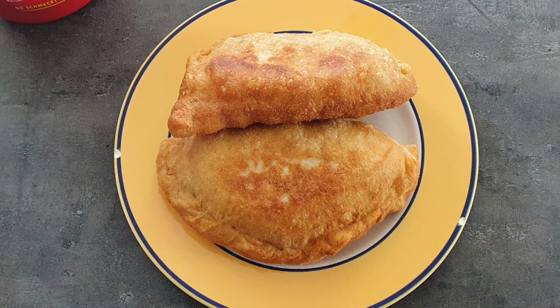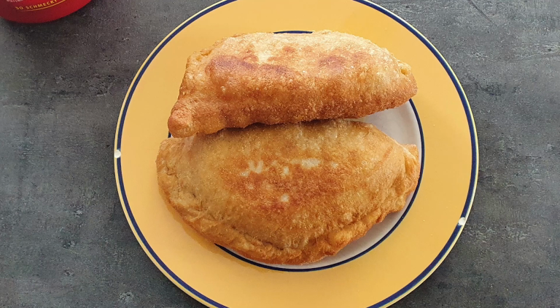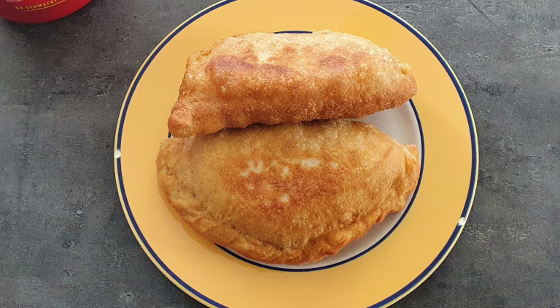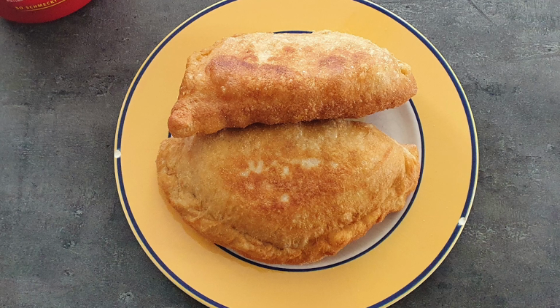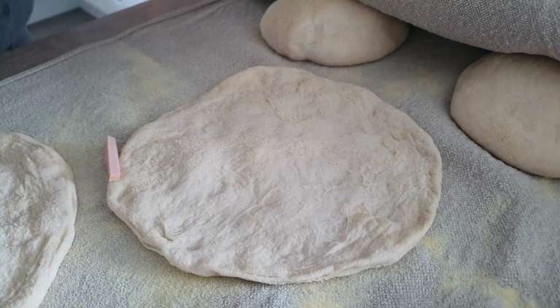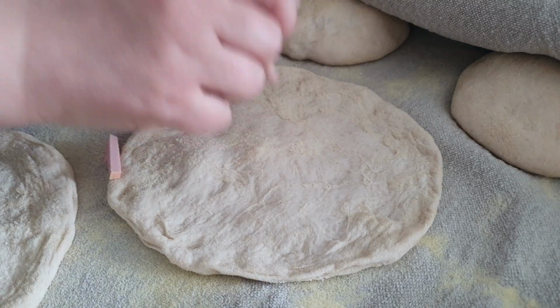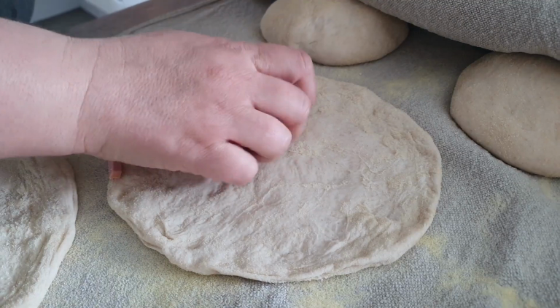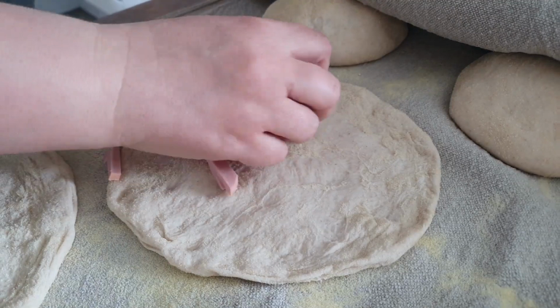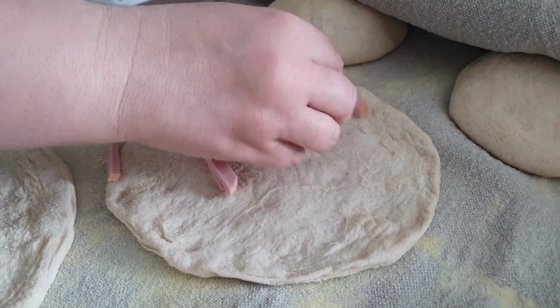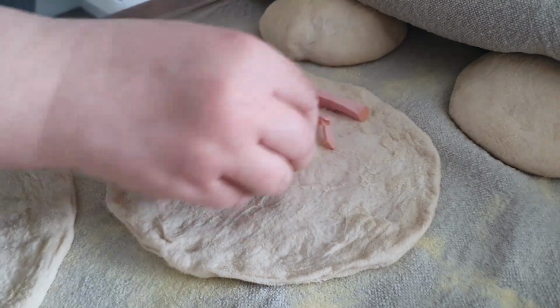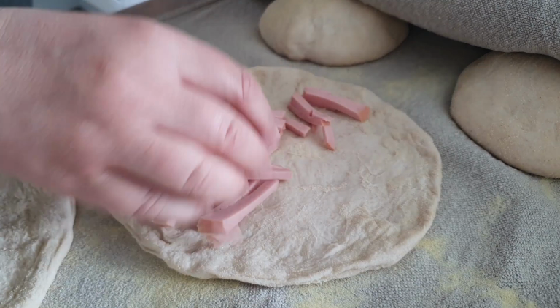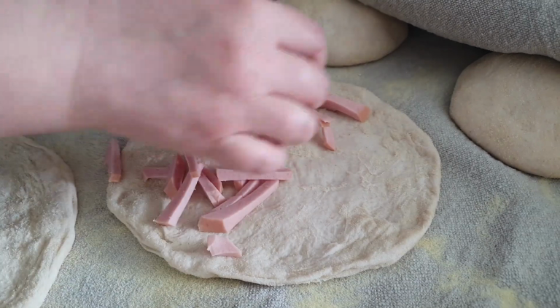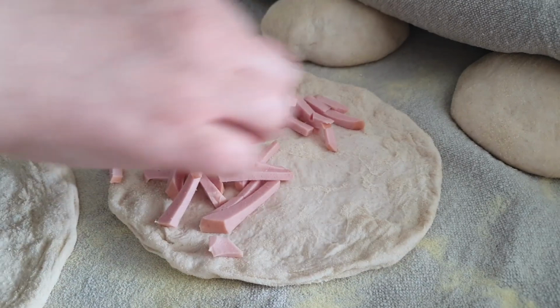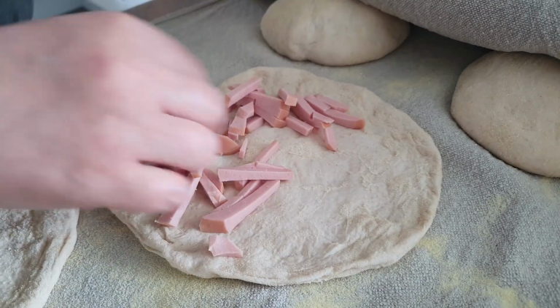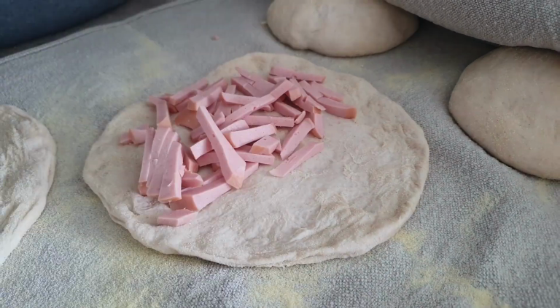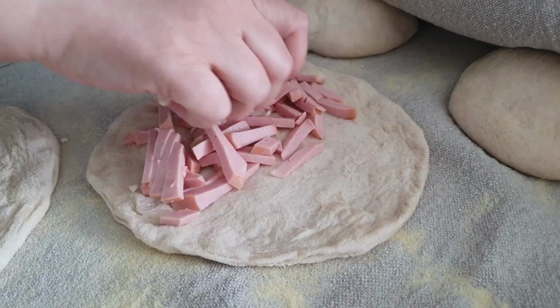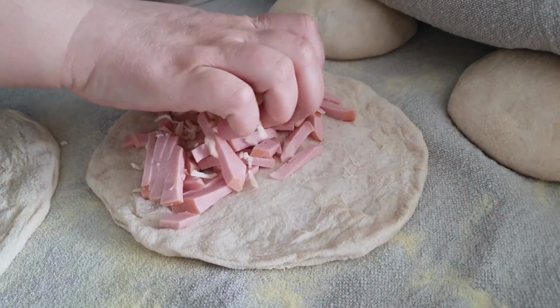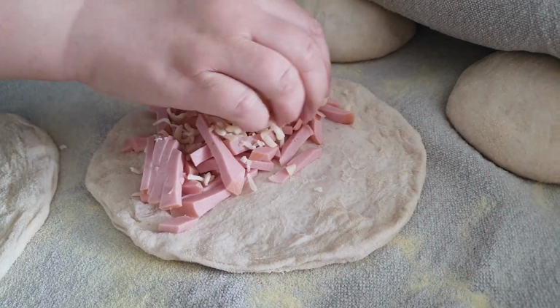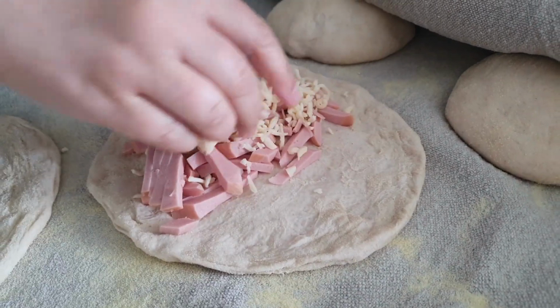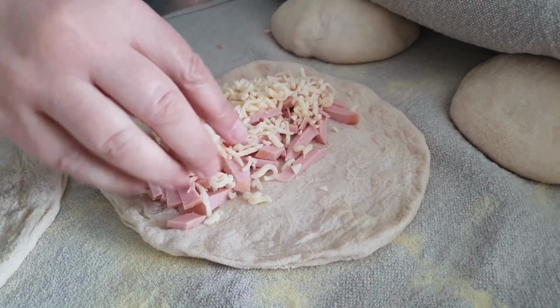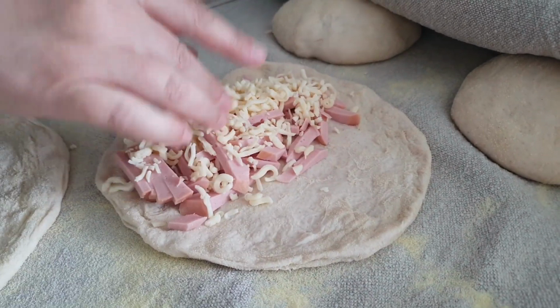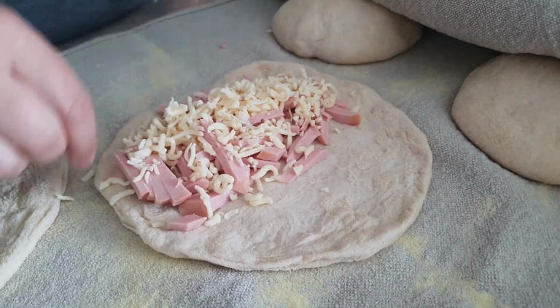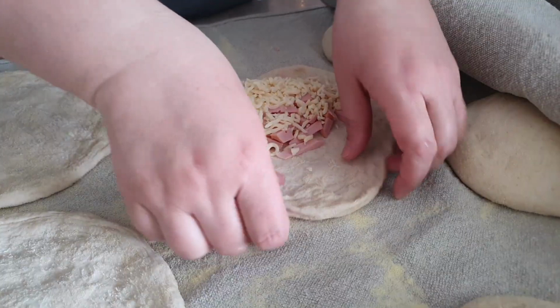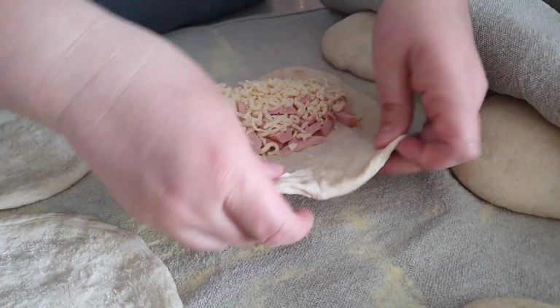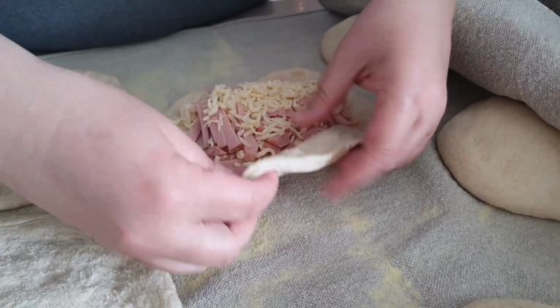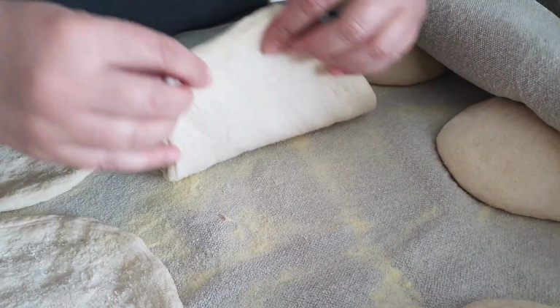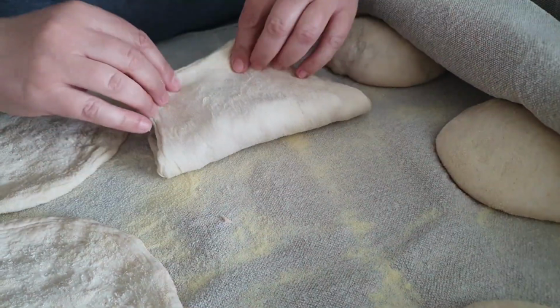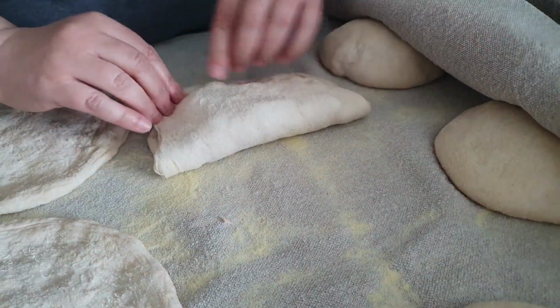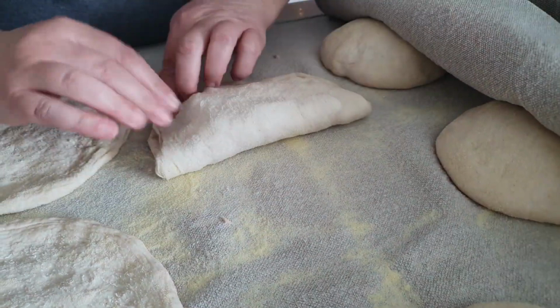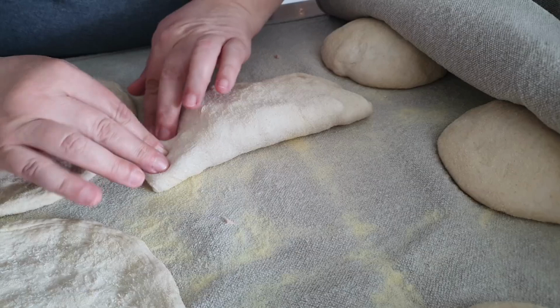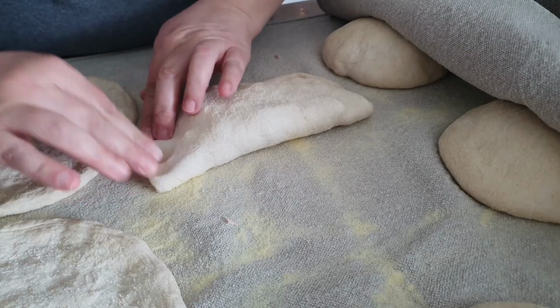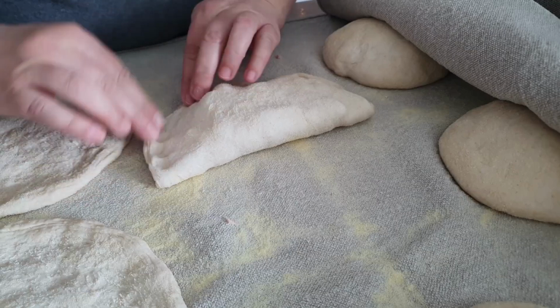We used a pizza dough — if you're interested I will link the video for you — and then we filled it with sausages and cheese. We closed the bag and then we rolled in the sides.